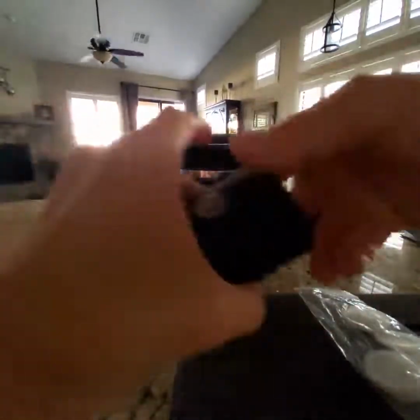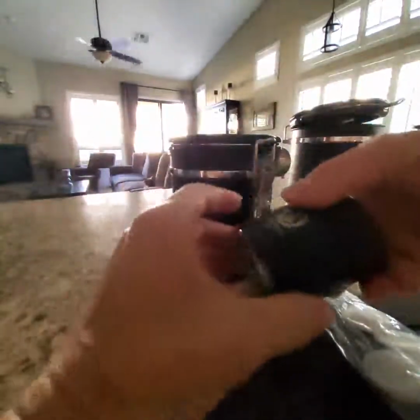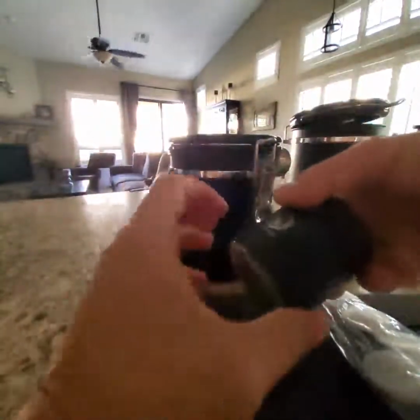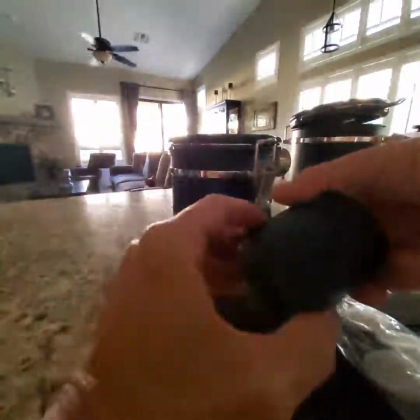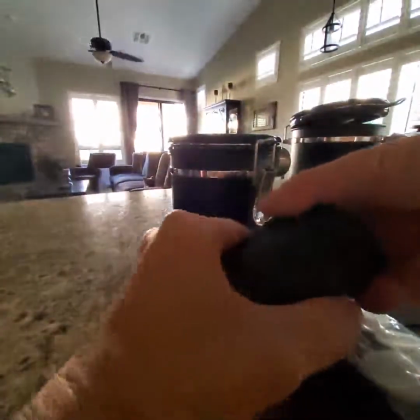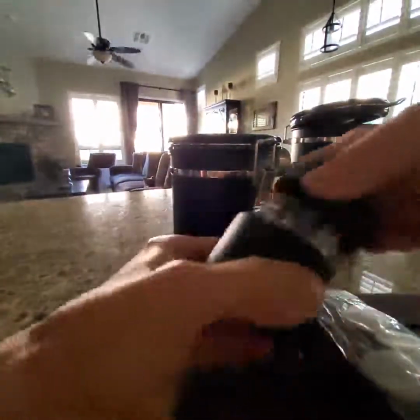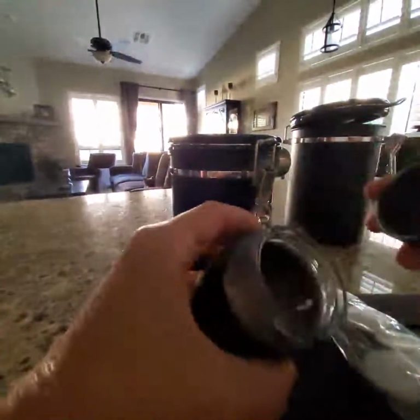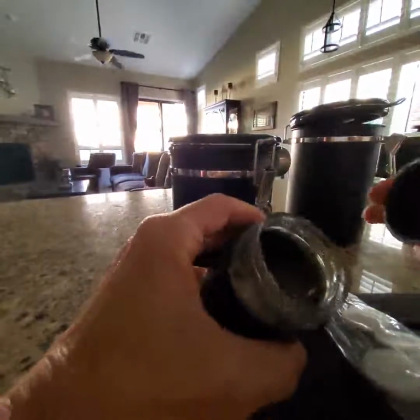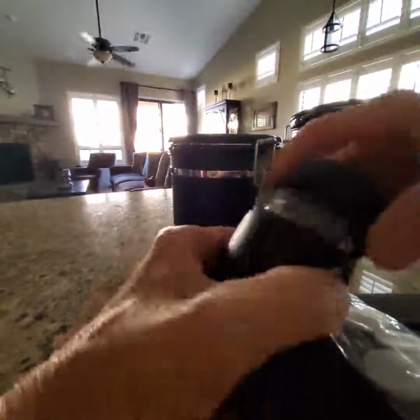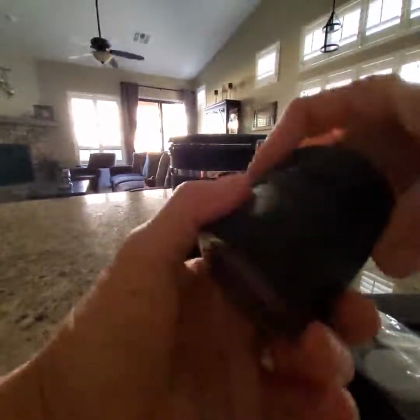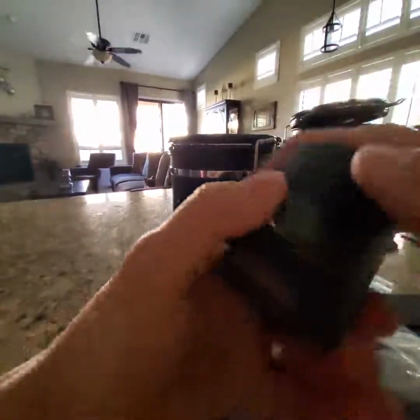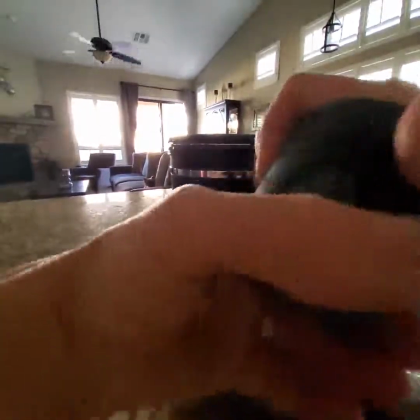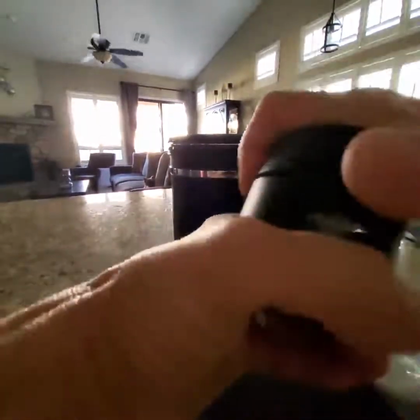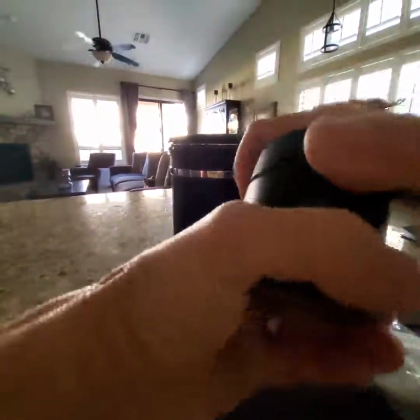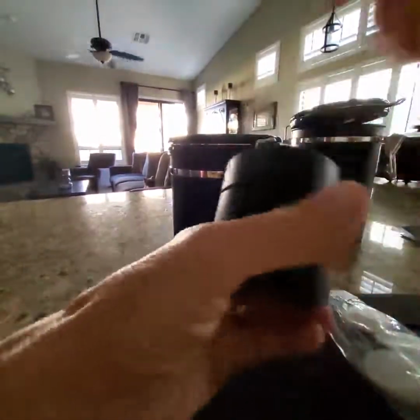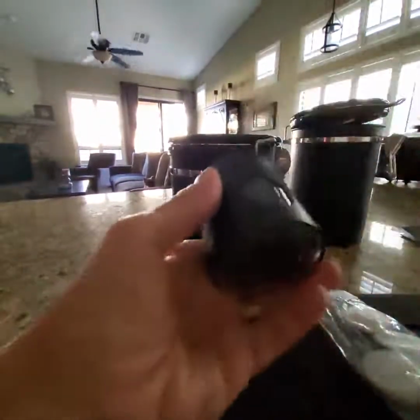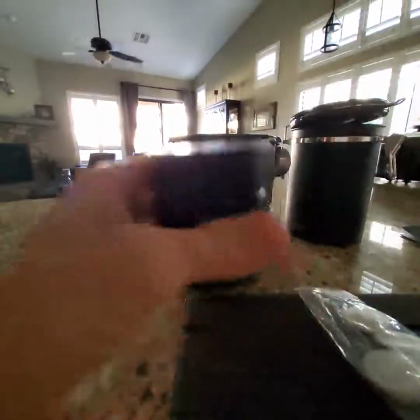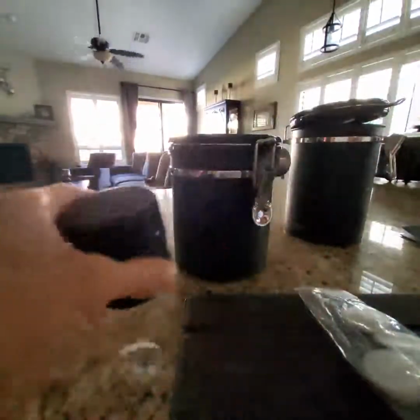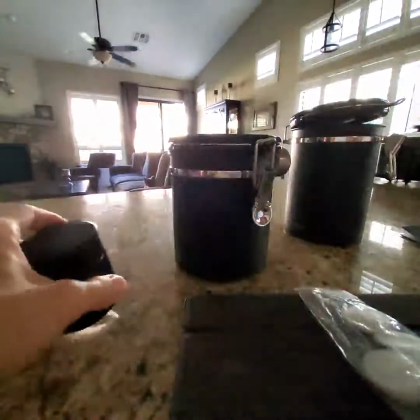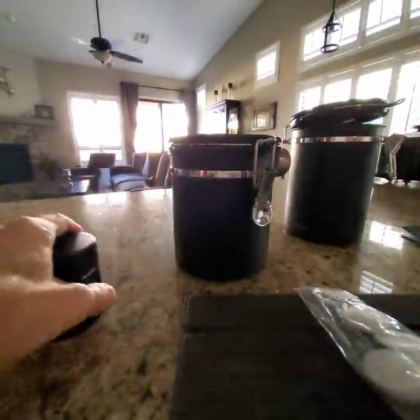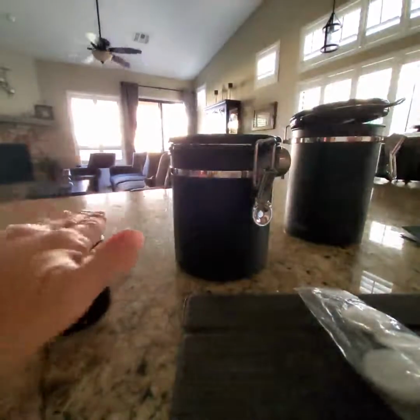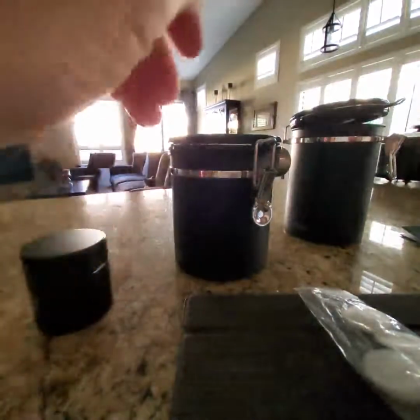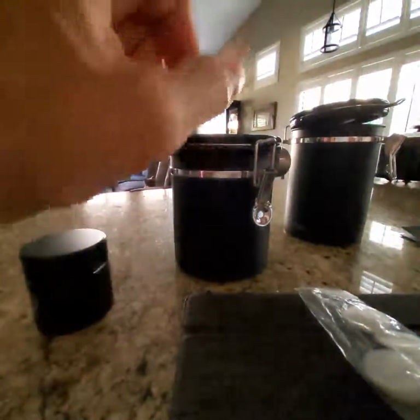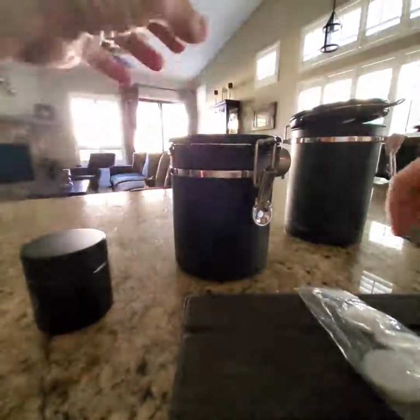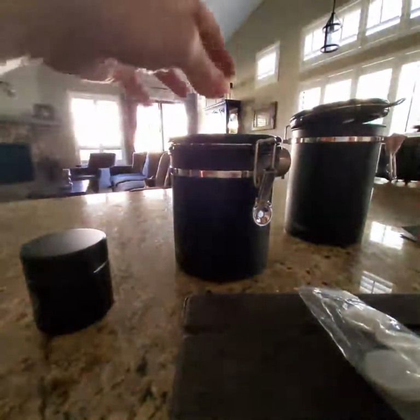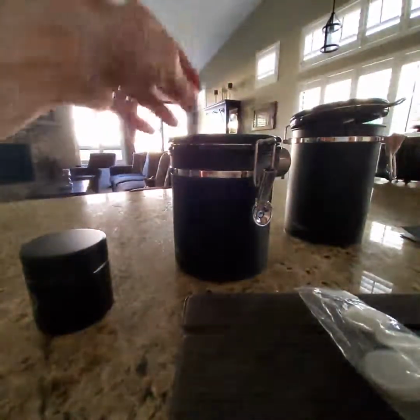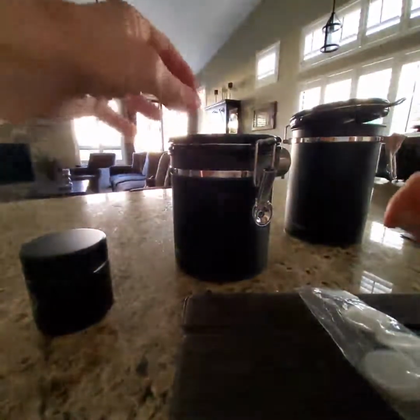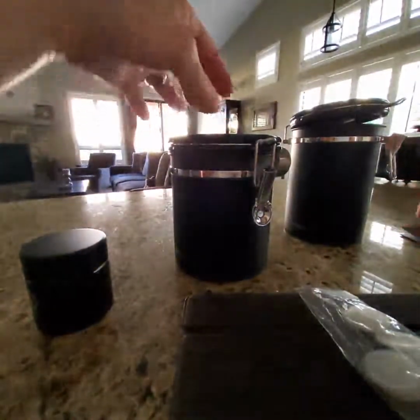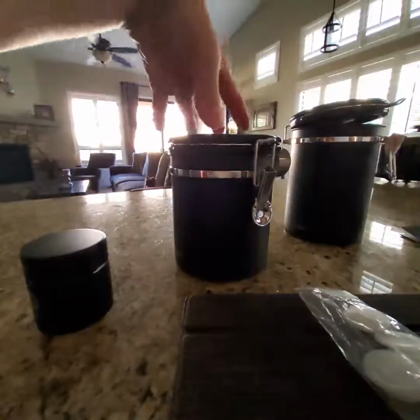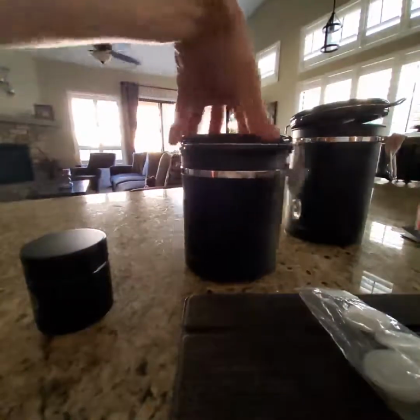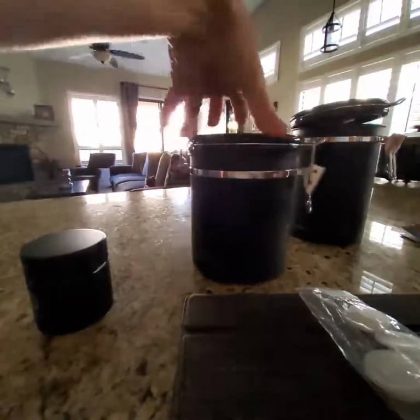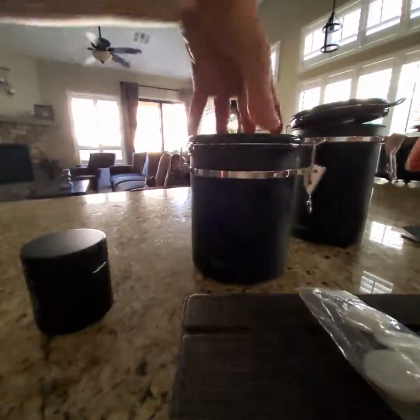It also came with a very nice glass jar if you want to travel with some of your own coffee. If you're a coffee snob like I am and you like your own coffee, that's nice and handy — hopefully you won't offend the people whose house you're going to.